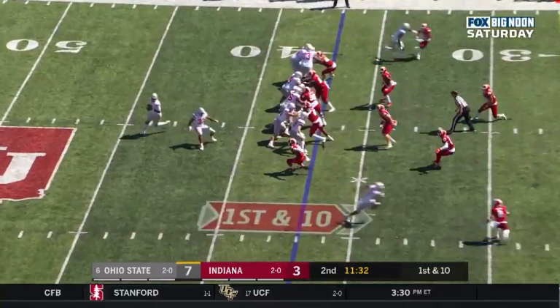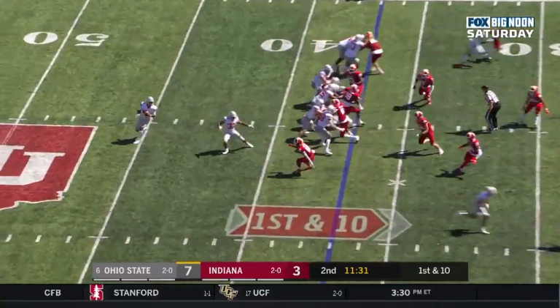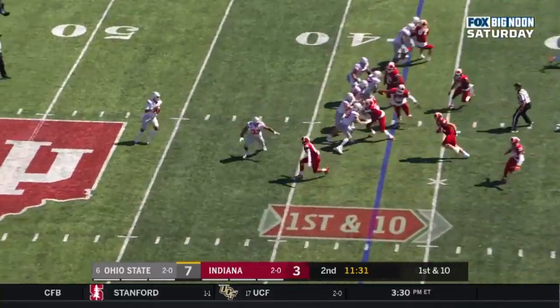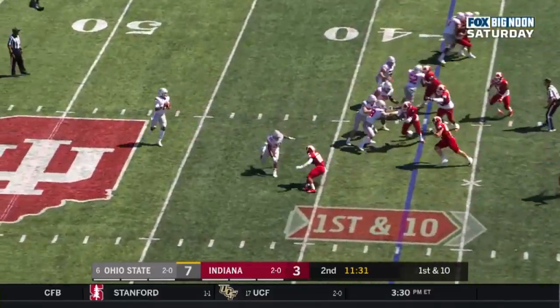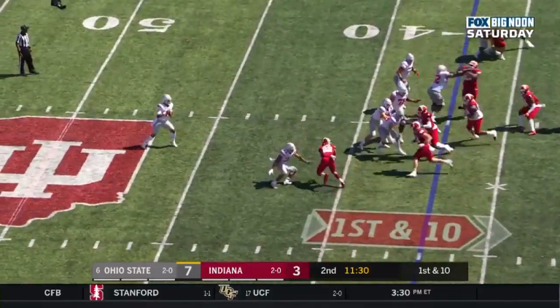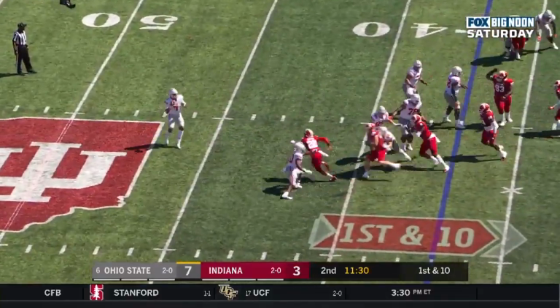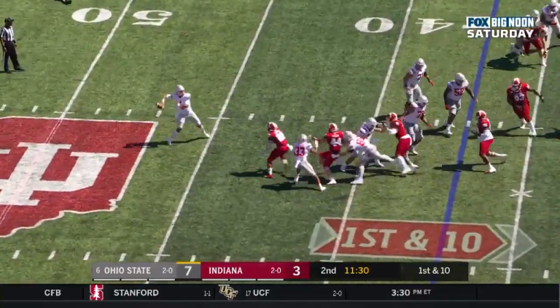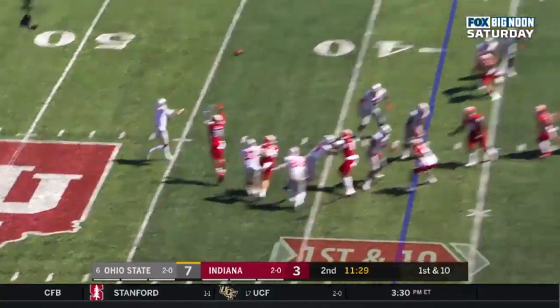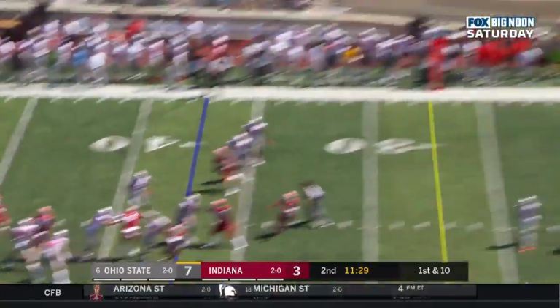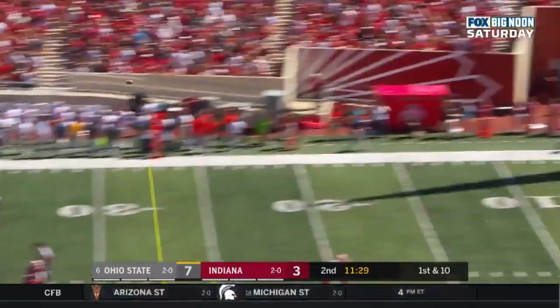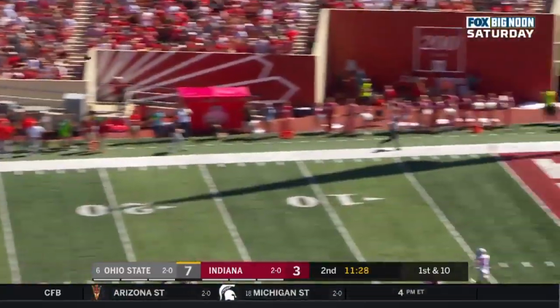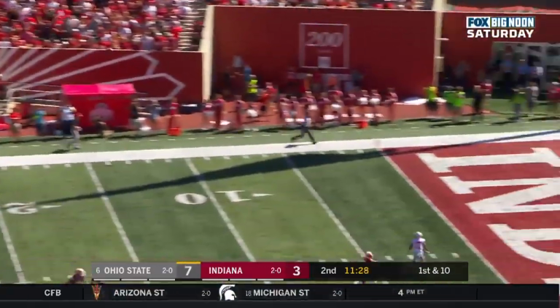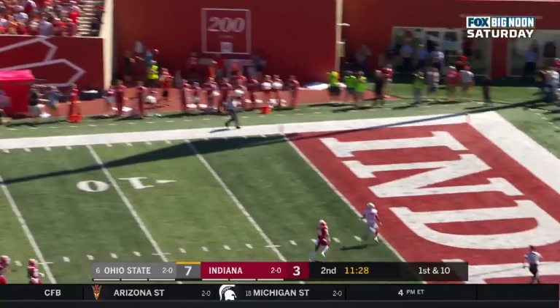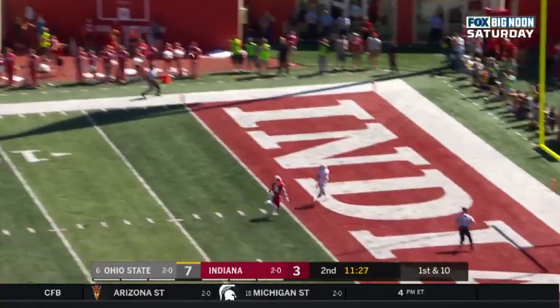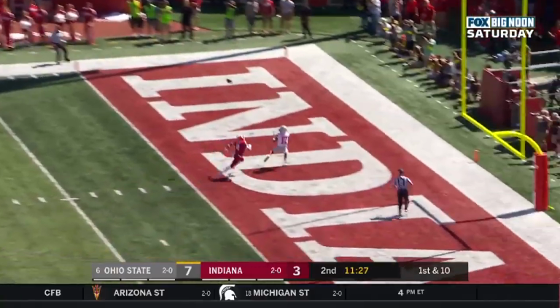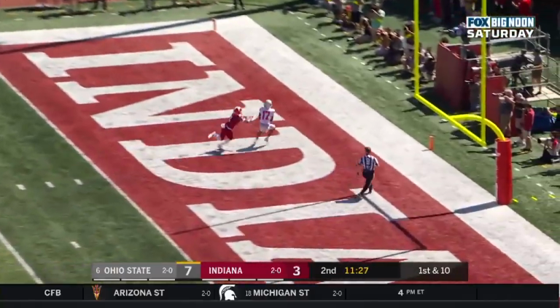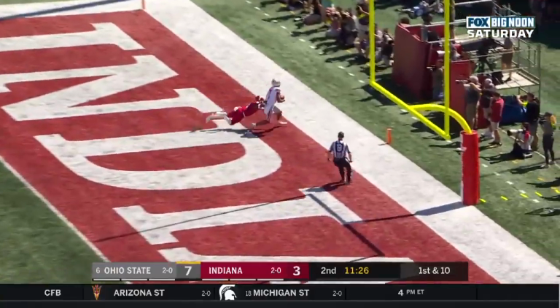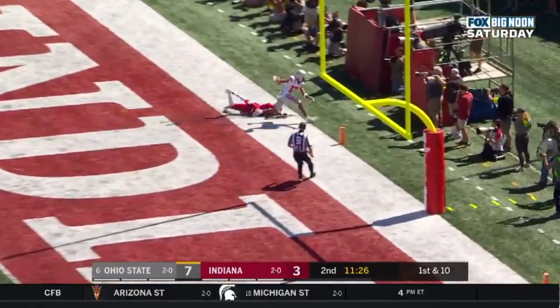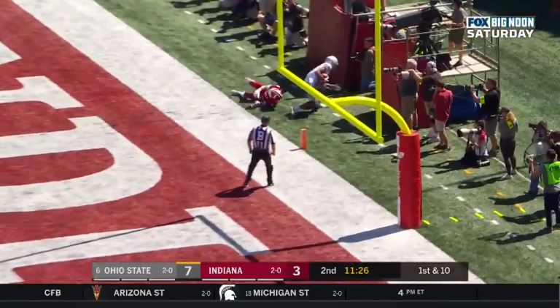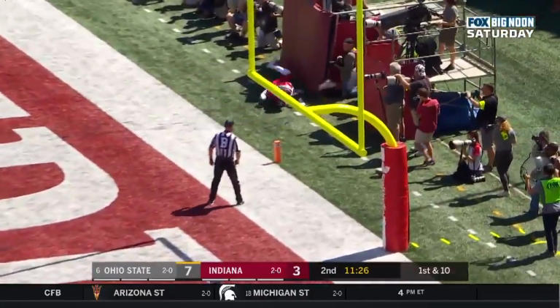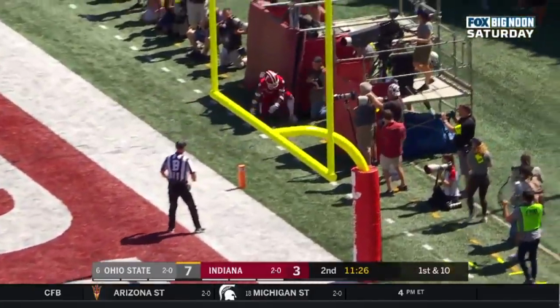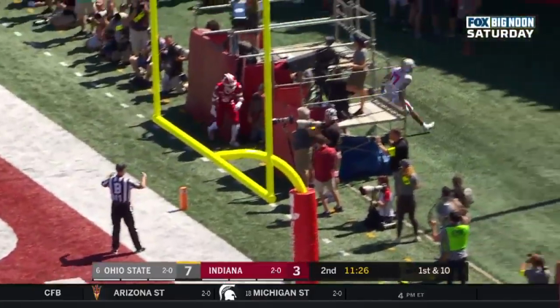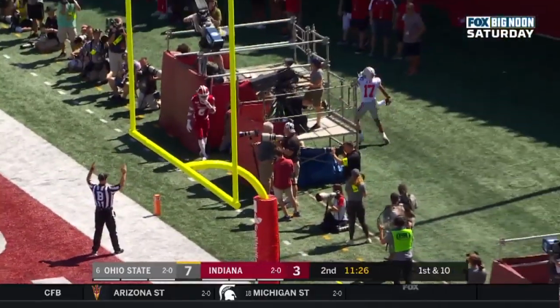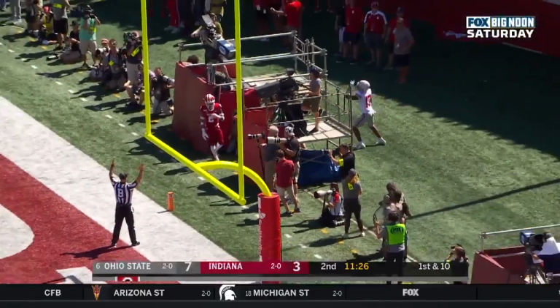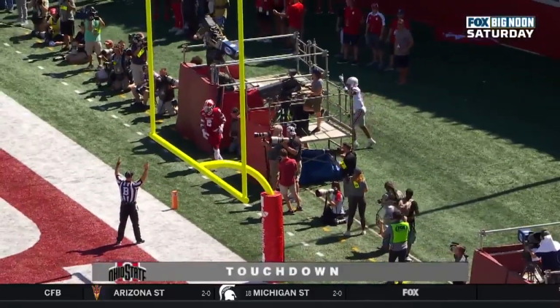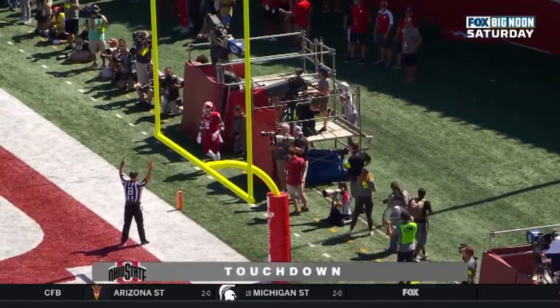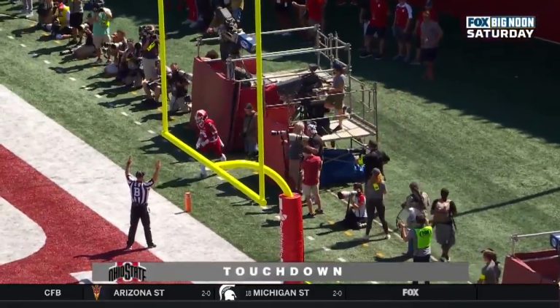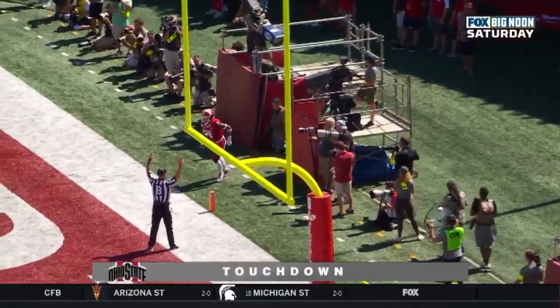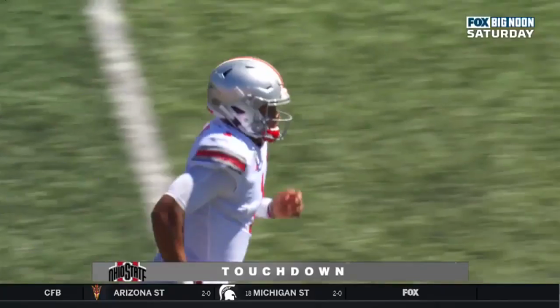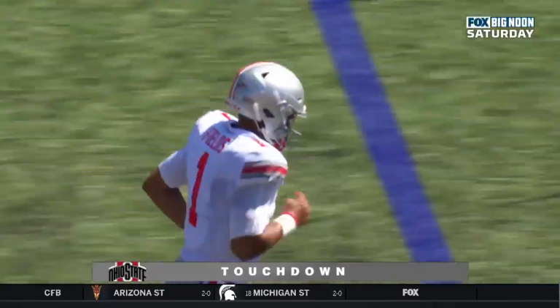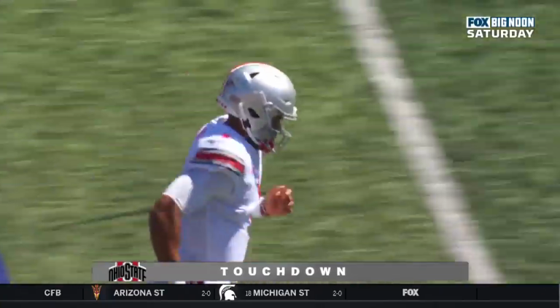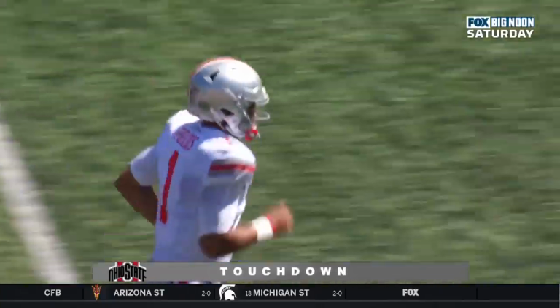Blake Fields sets up, goes for the home run down the field — wide open. Chris Olave, touchdown, Buckeyes. 37 yards.